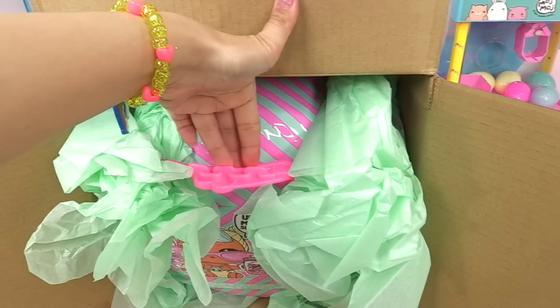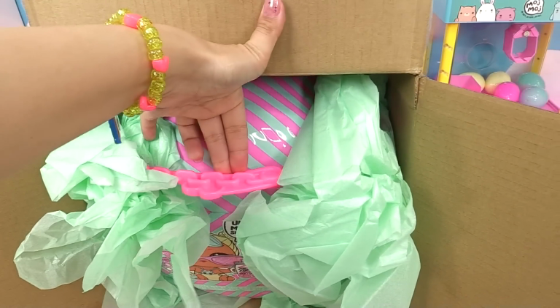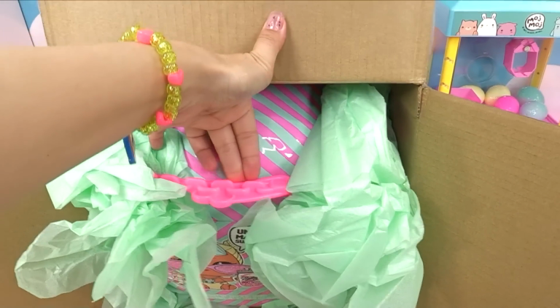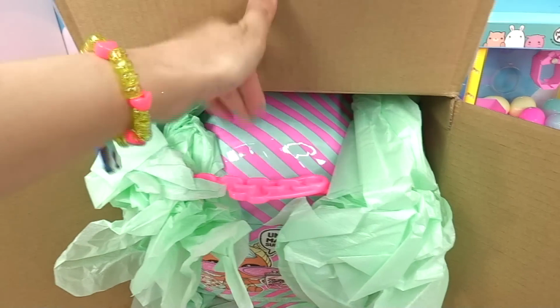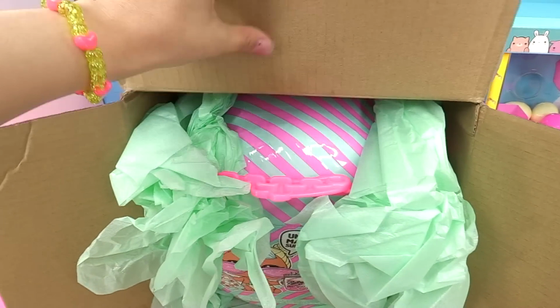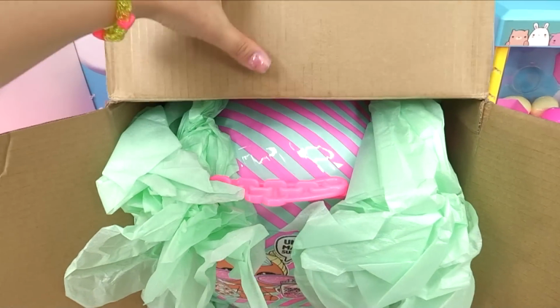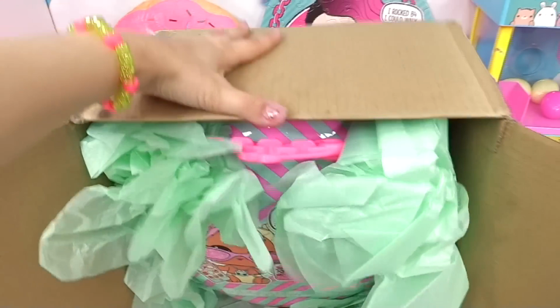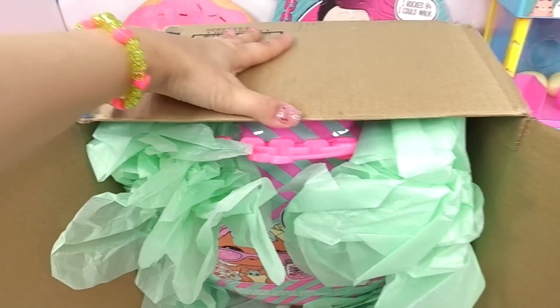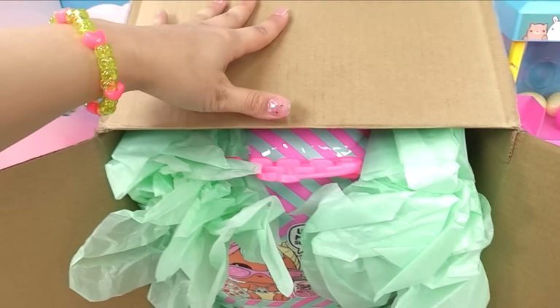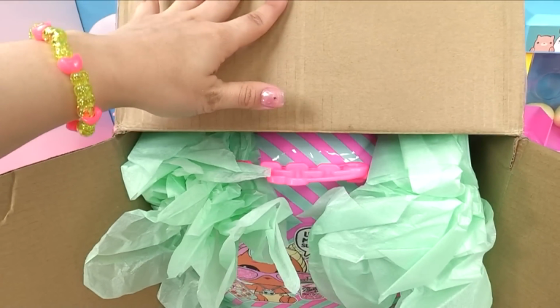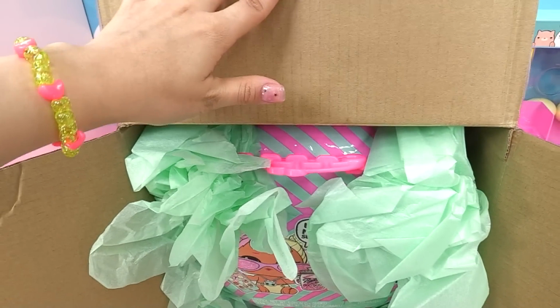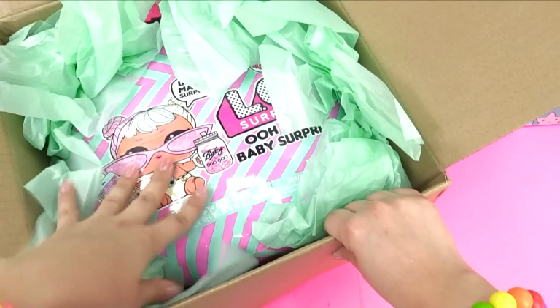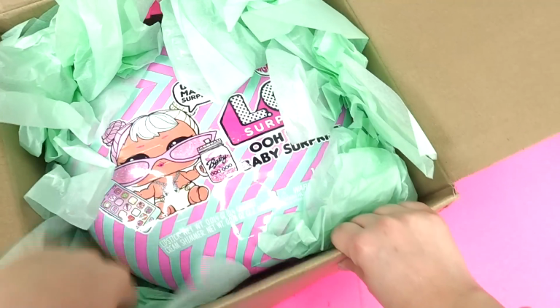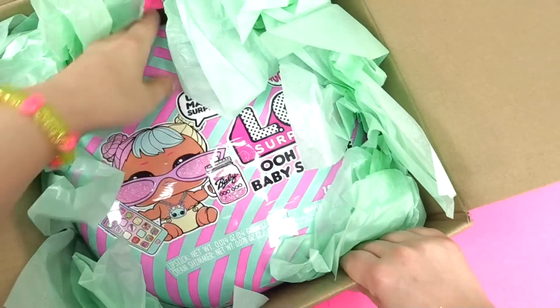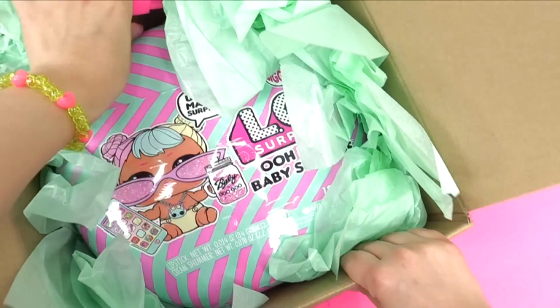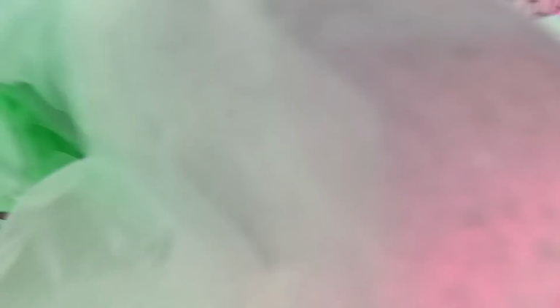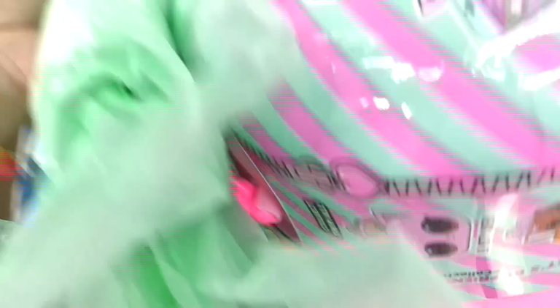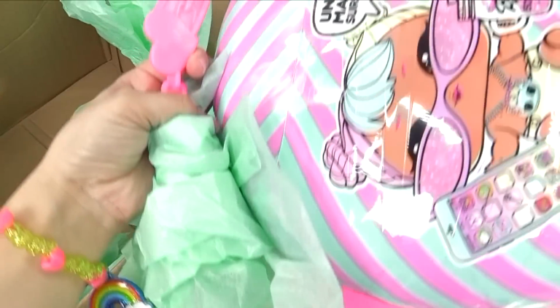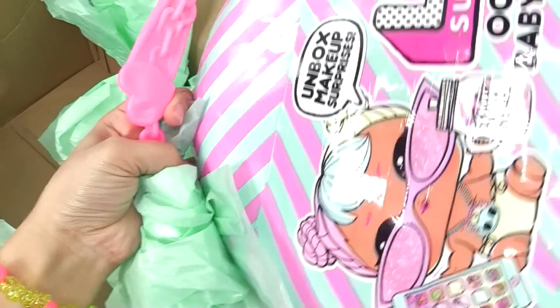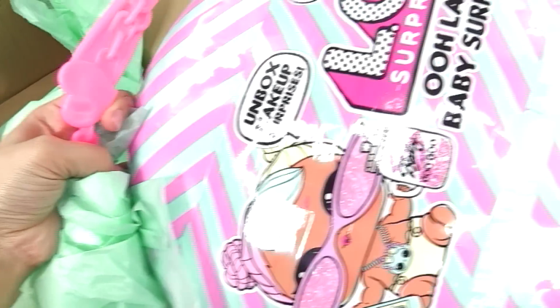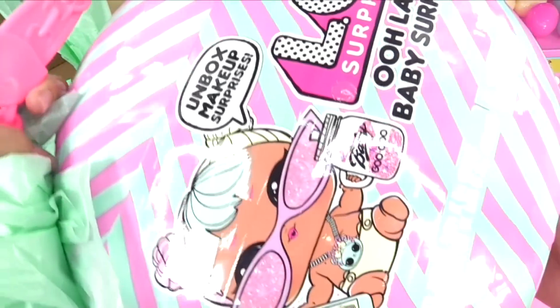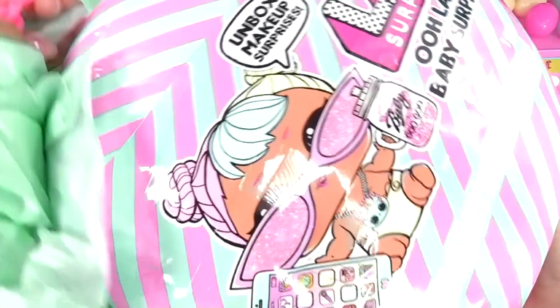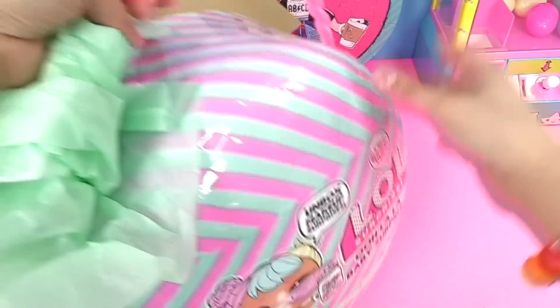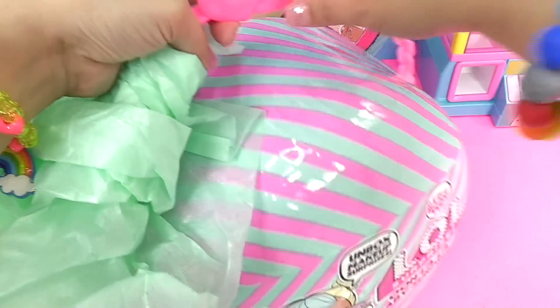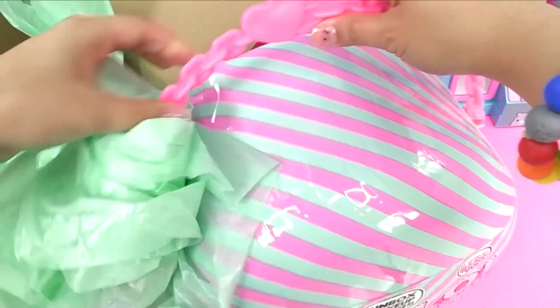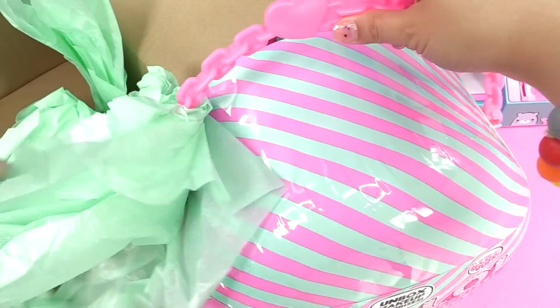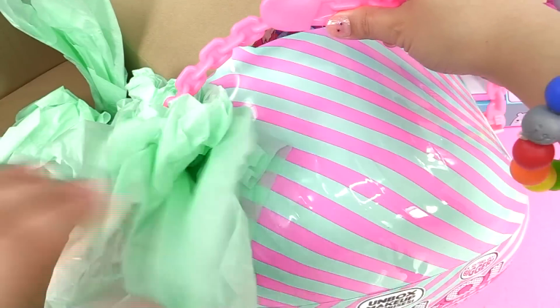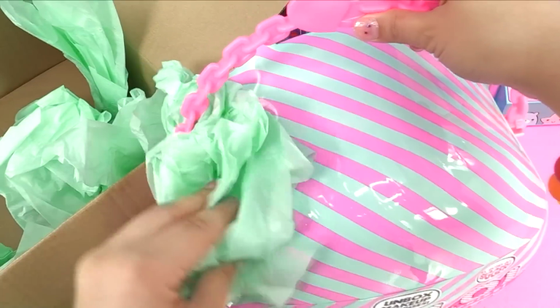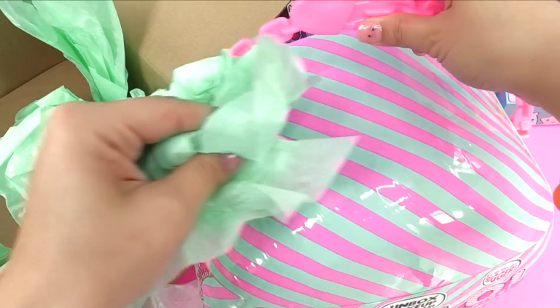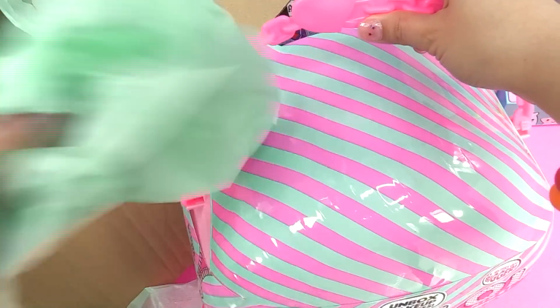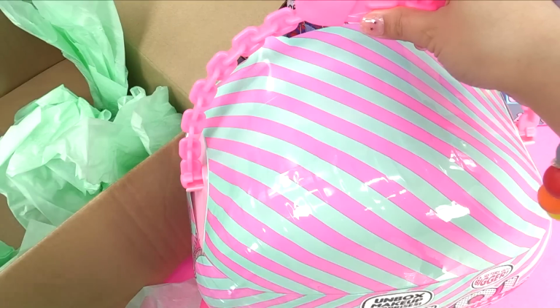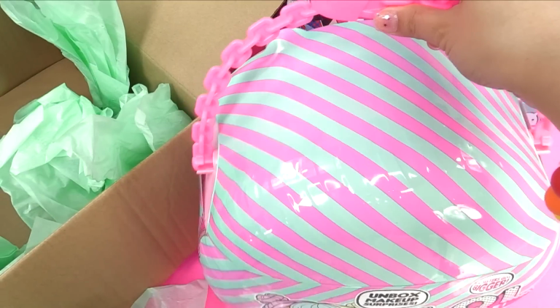I'm trying to take it out and it's not coming out. Let me use two hands. Whoa, look at this, you guys. It looks like a bigger surprise. It's so huge.